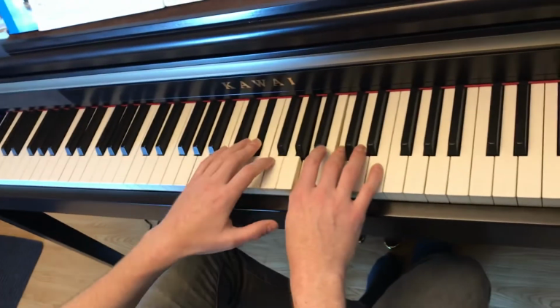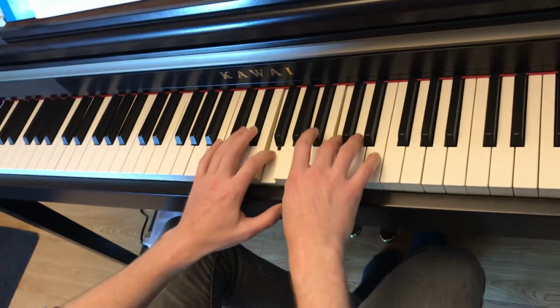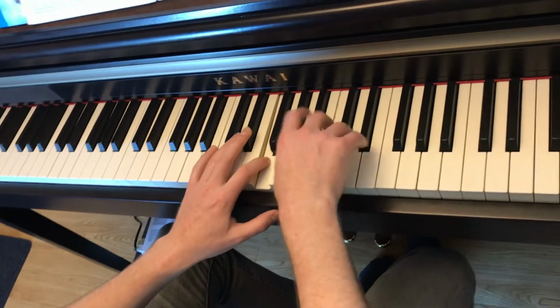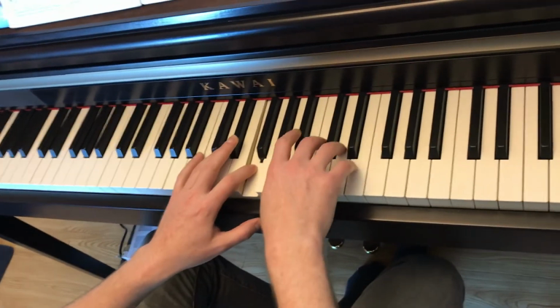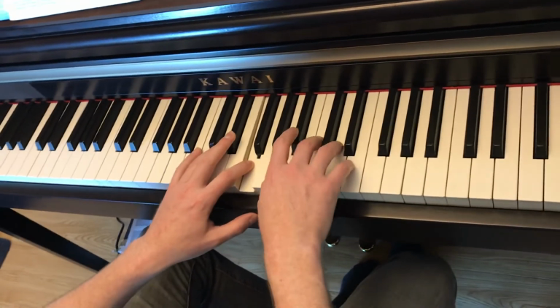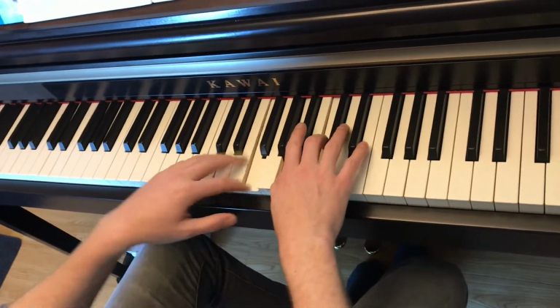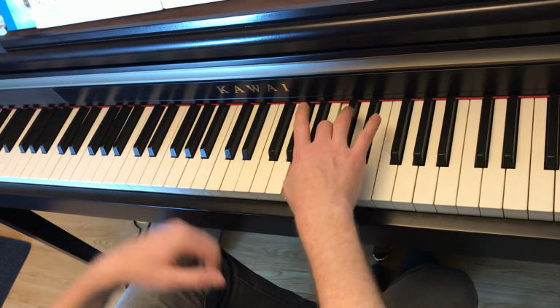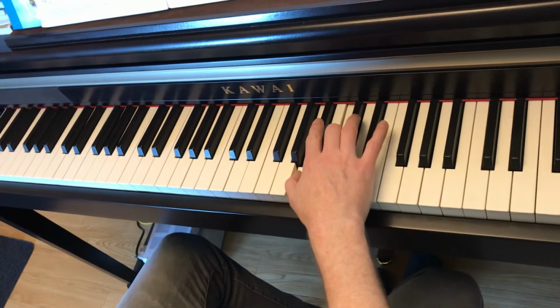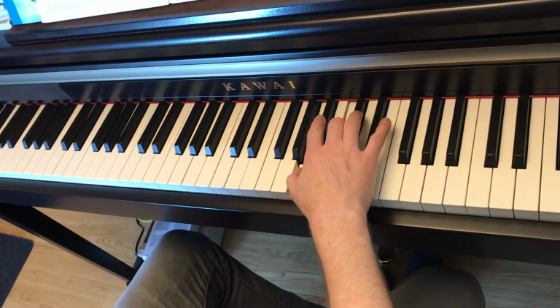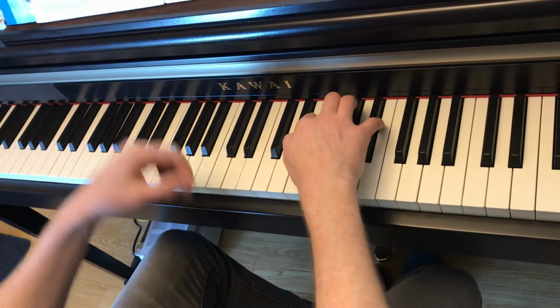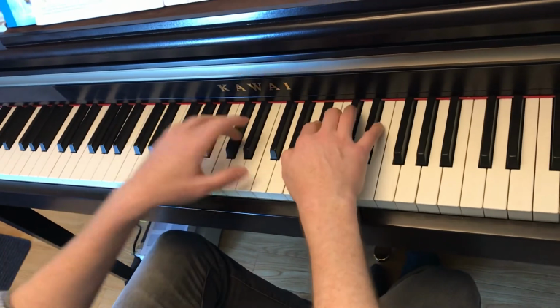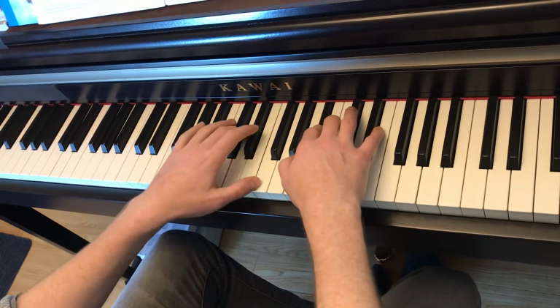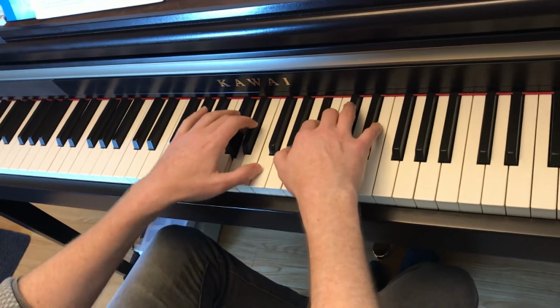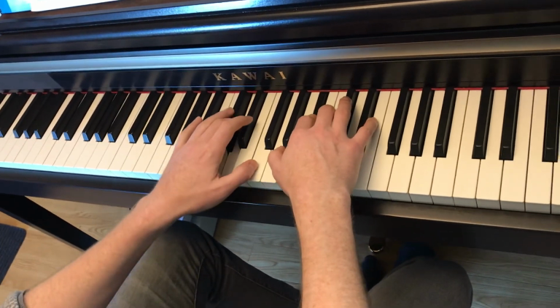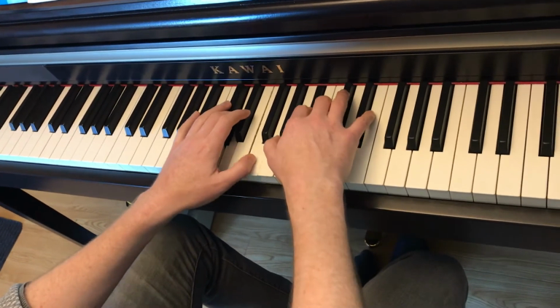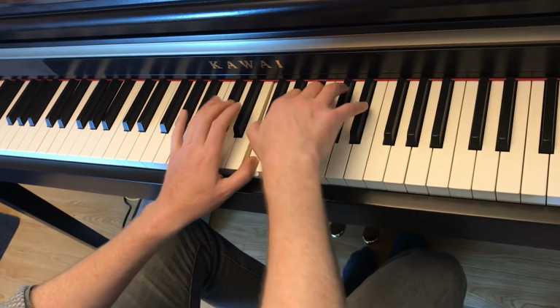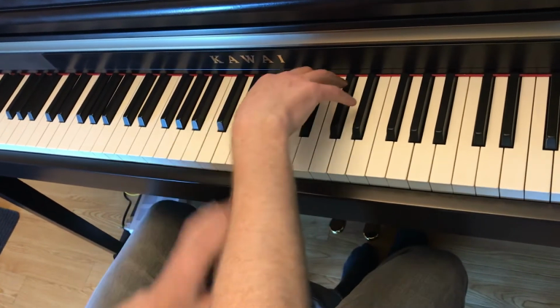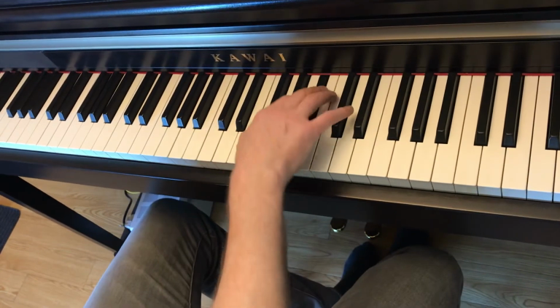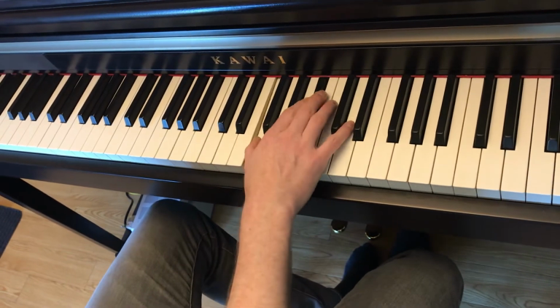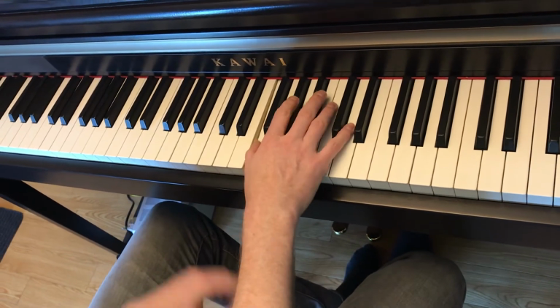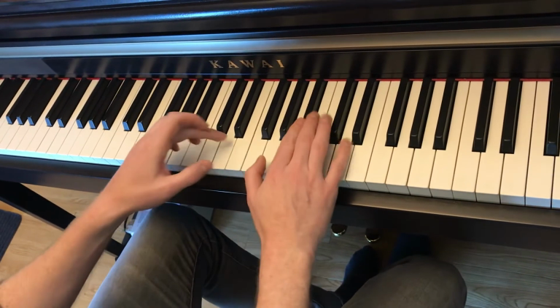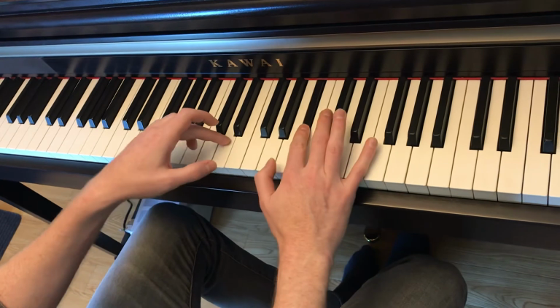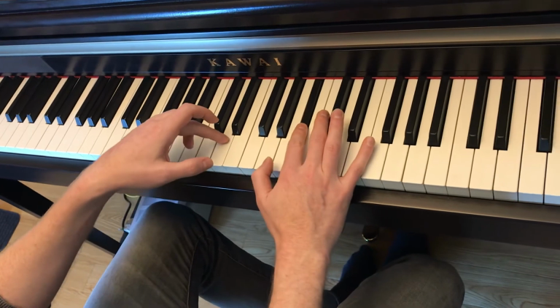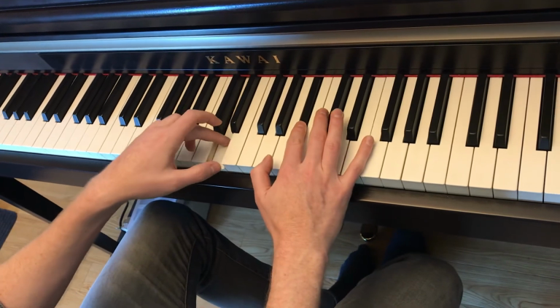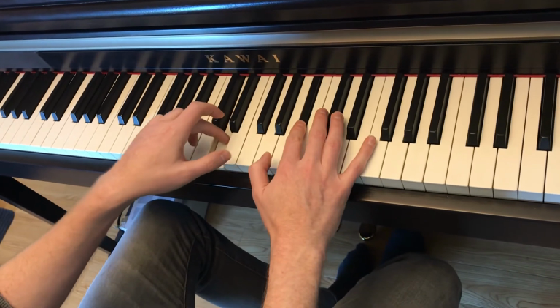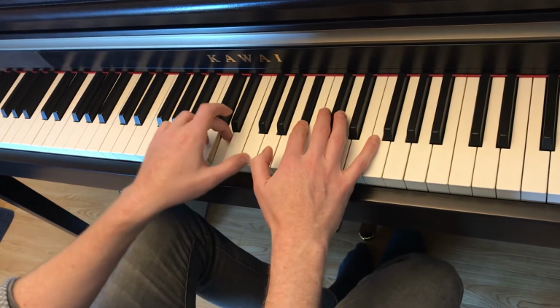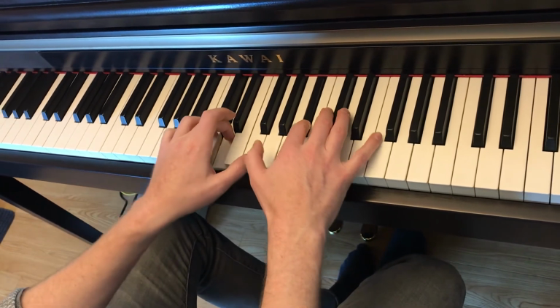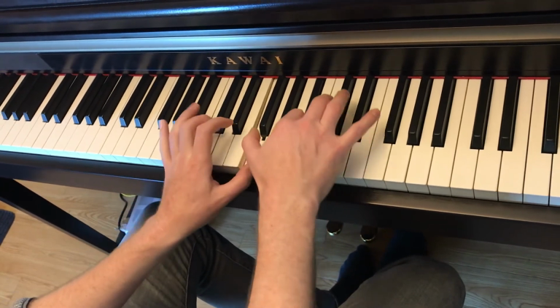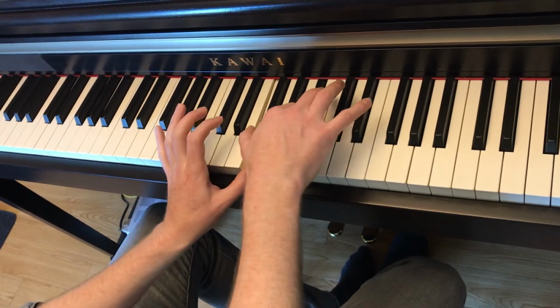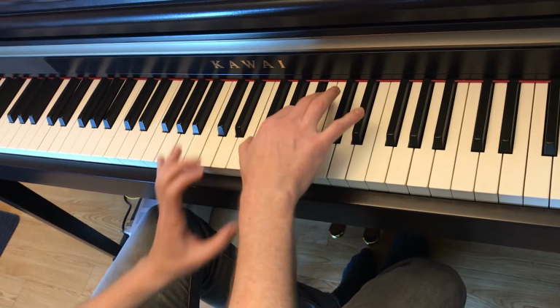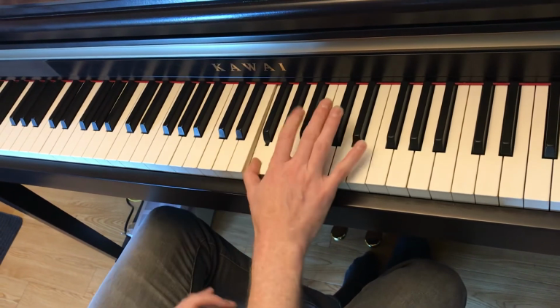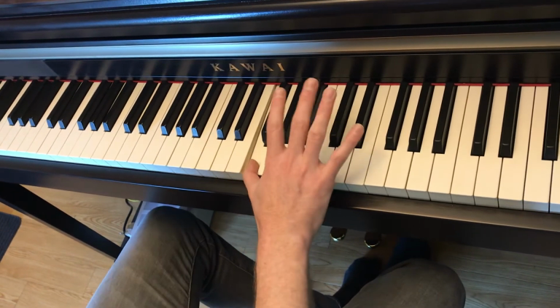You're going to play A and E together. Bb, Bb, D, F, Bb, D, F, F. Right here, look at this. You play the D, F. You repeat the F.